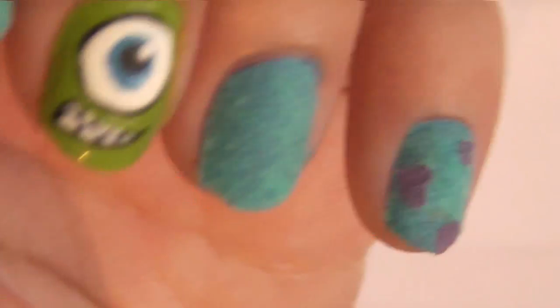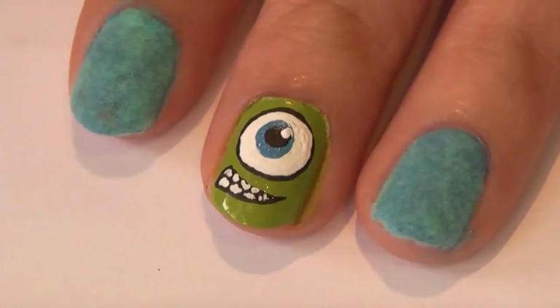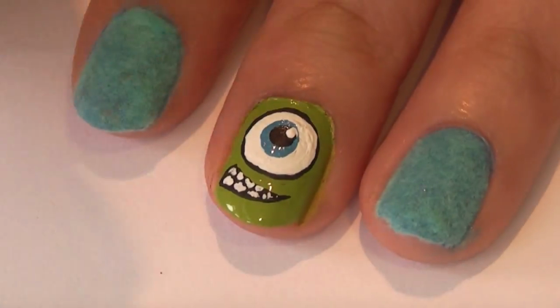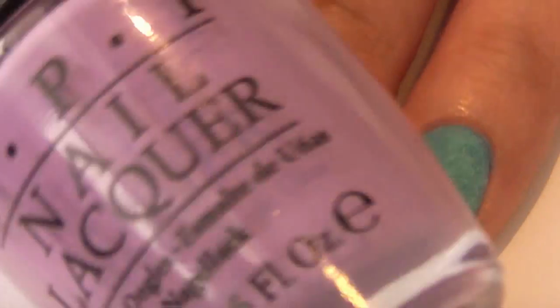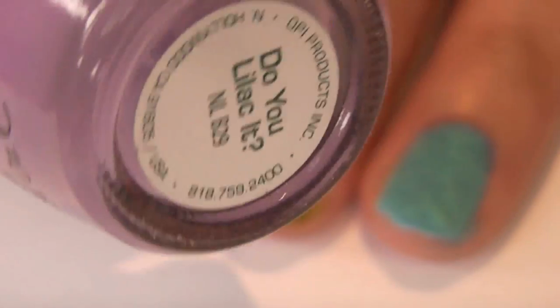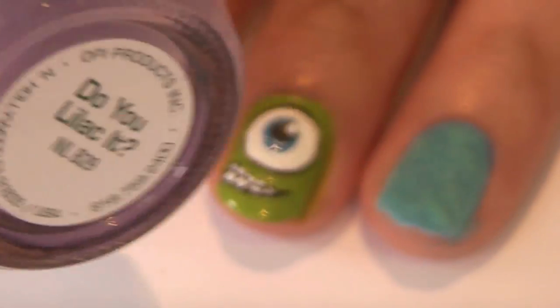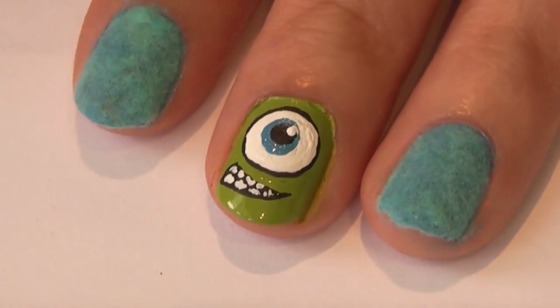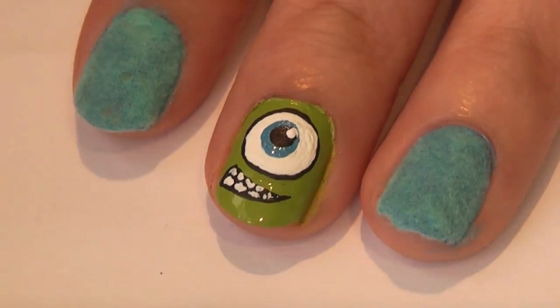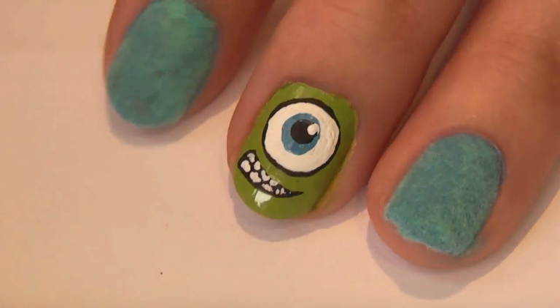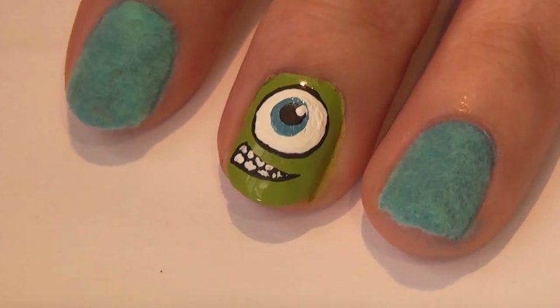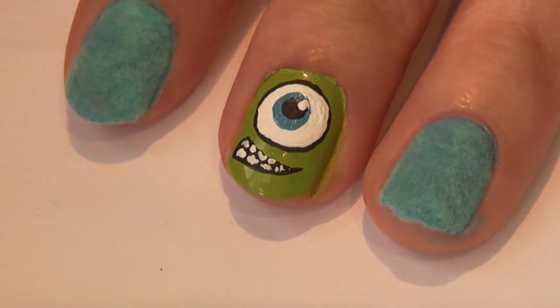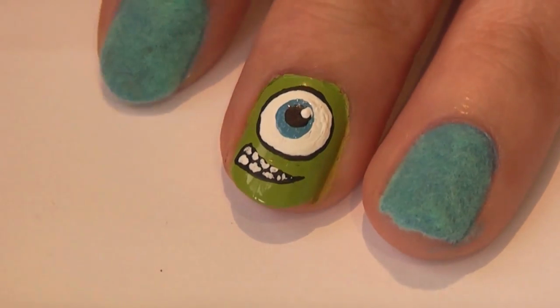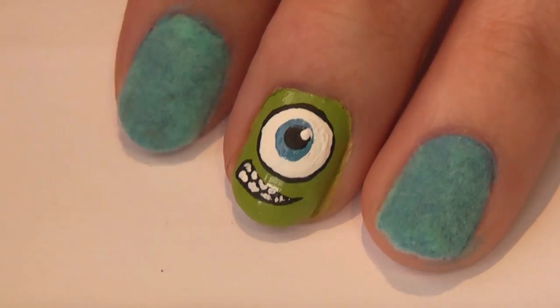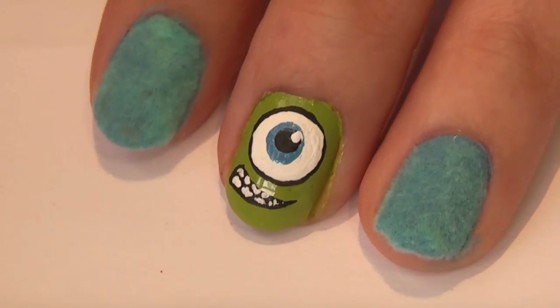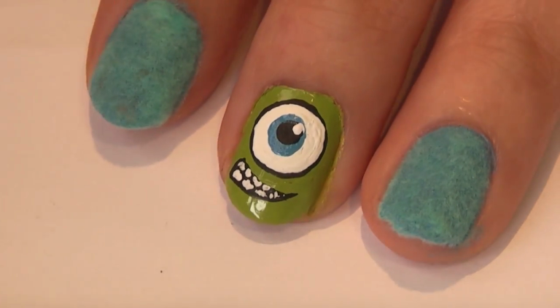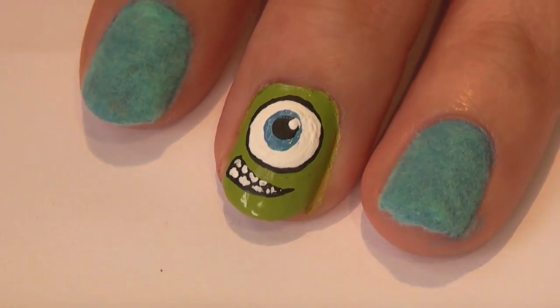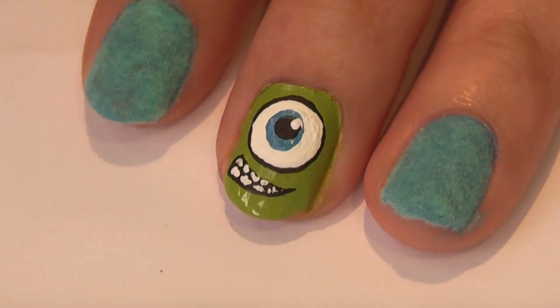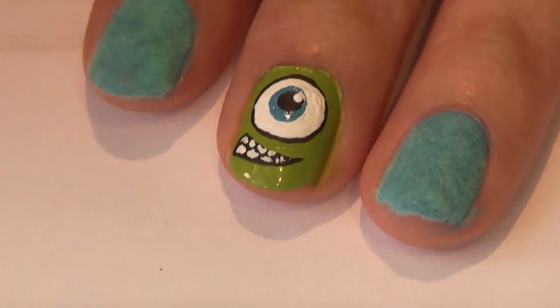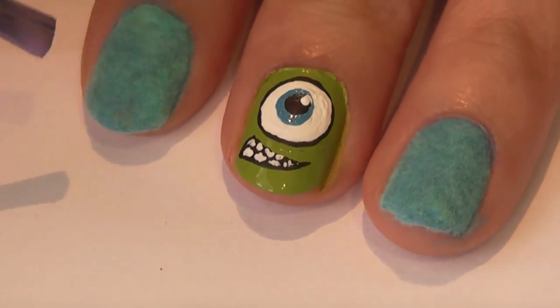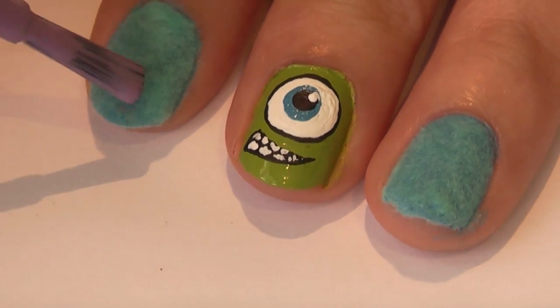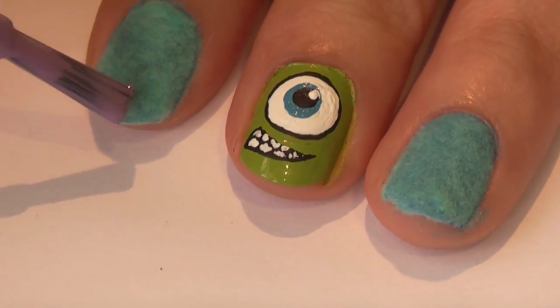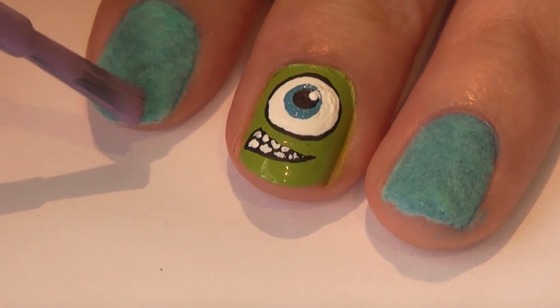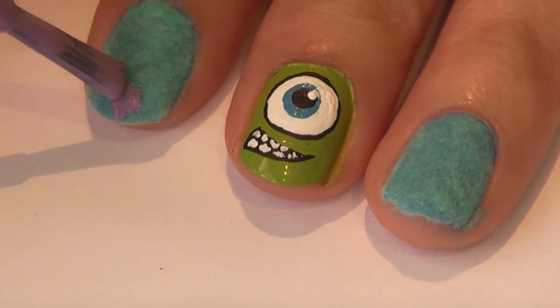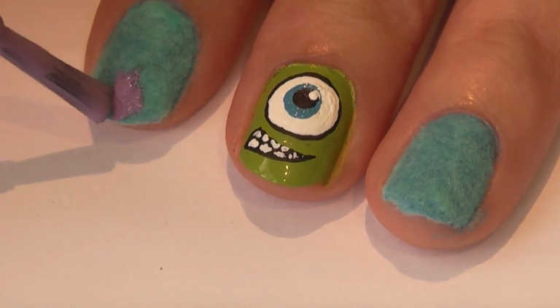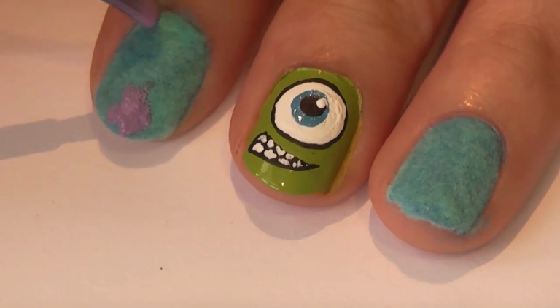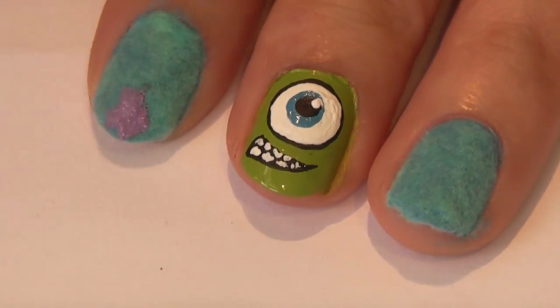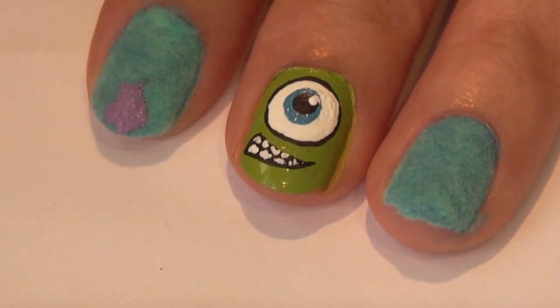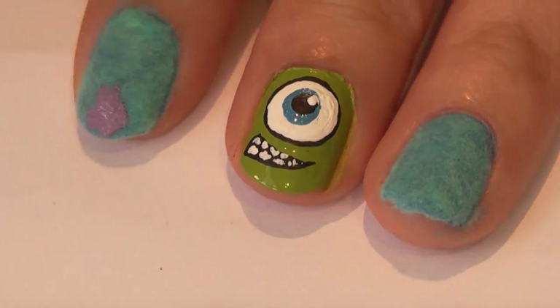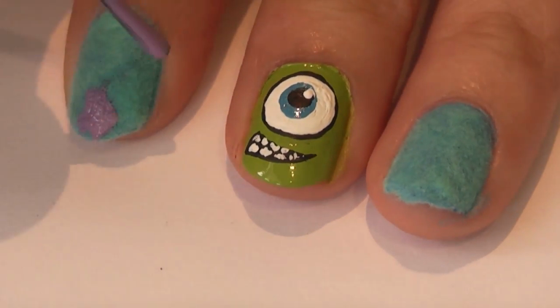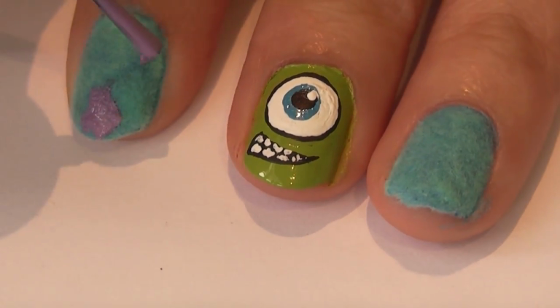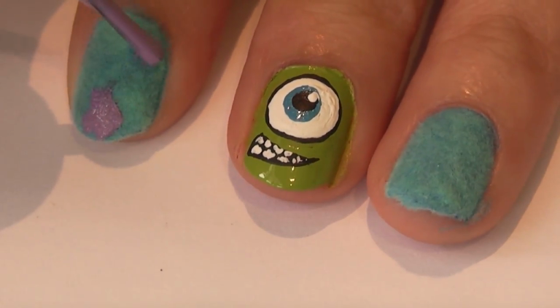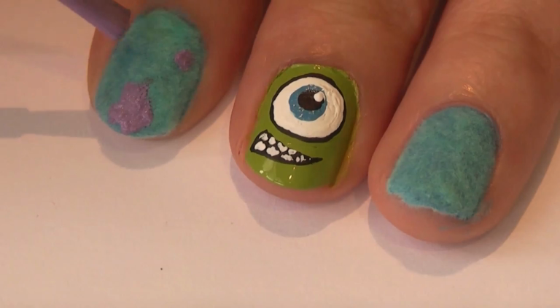And we can't forget Sullivan's purple spots. I'm using OPI's 'Do You Lilac It,' and then just be super random with this part.